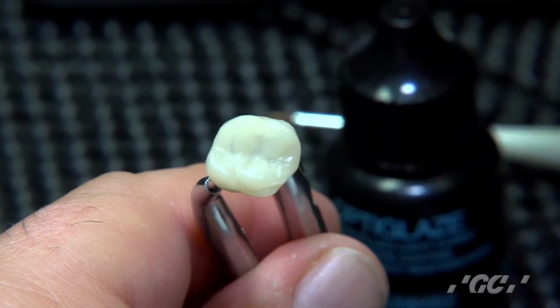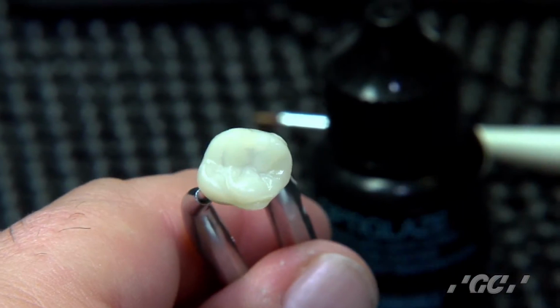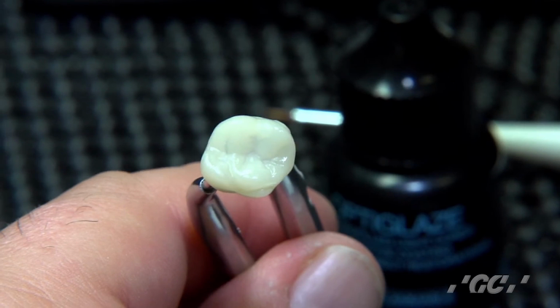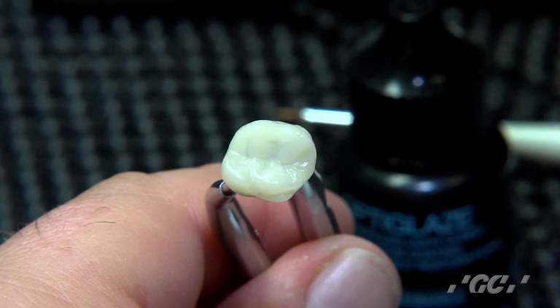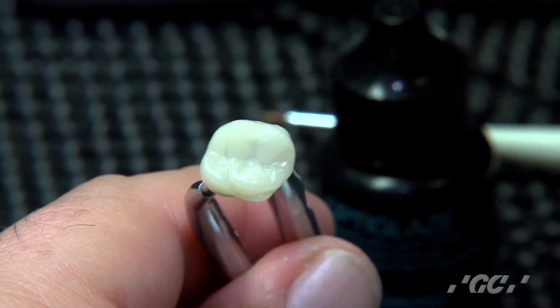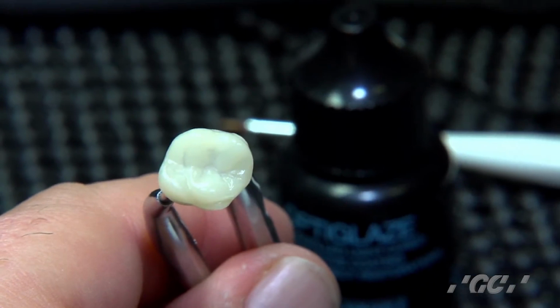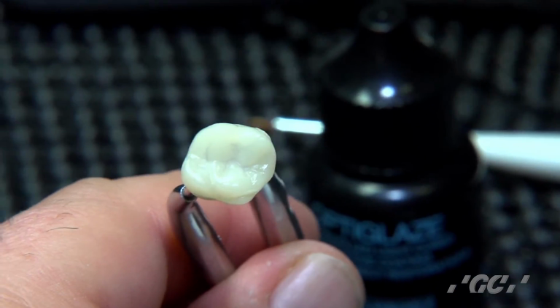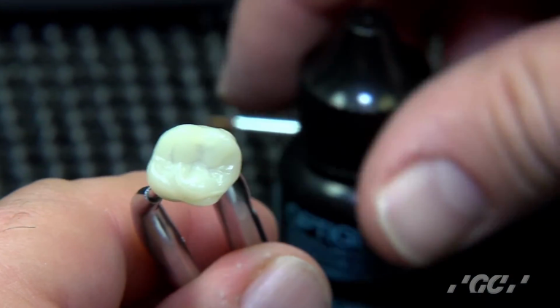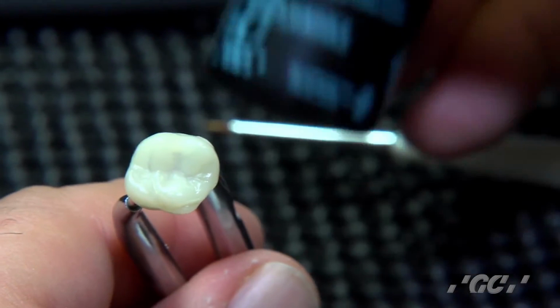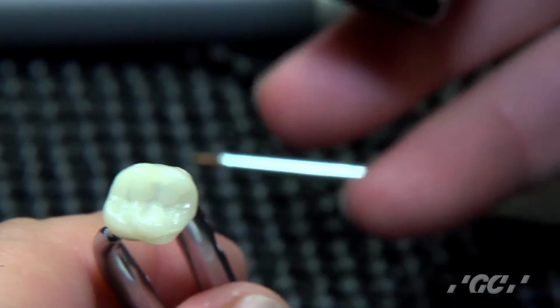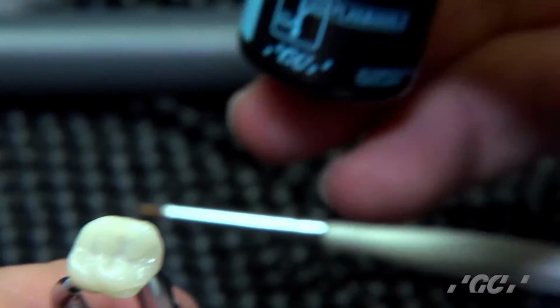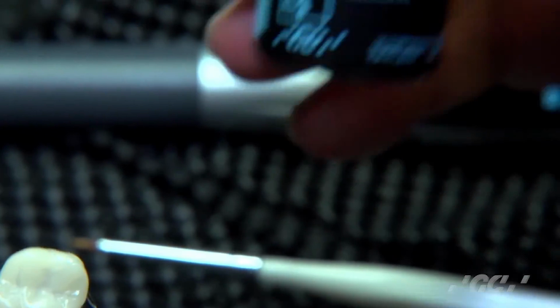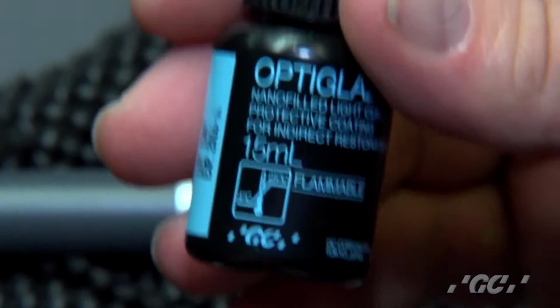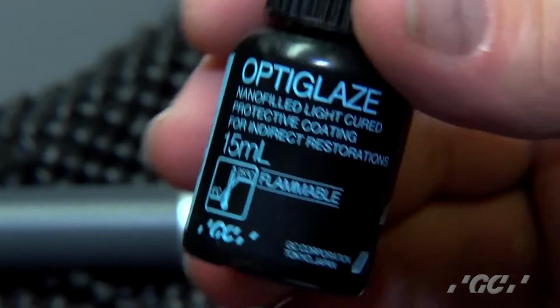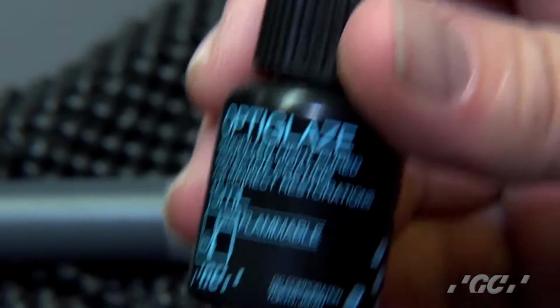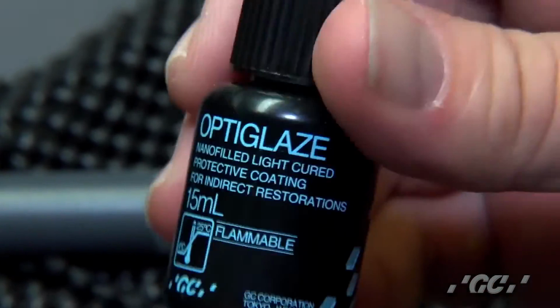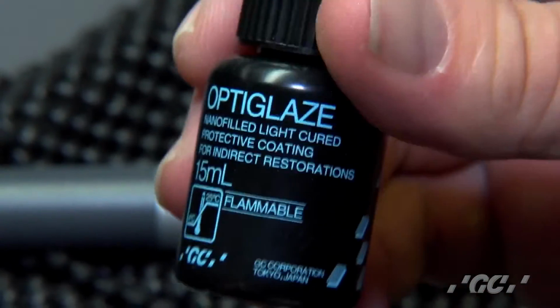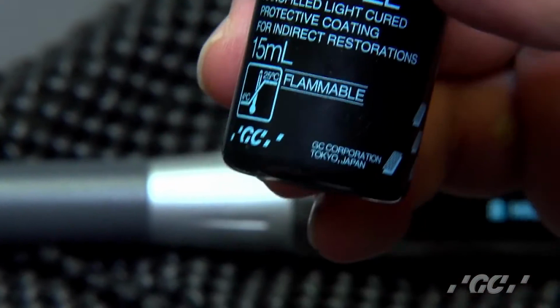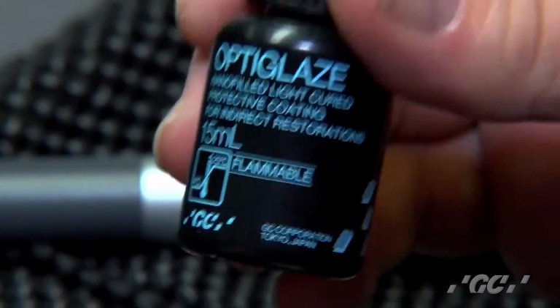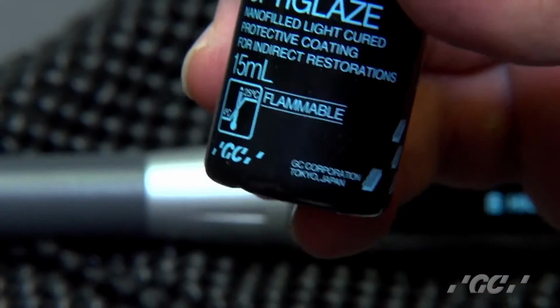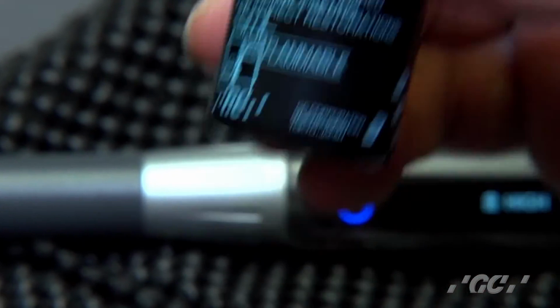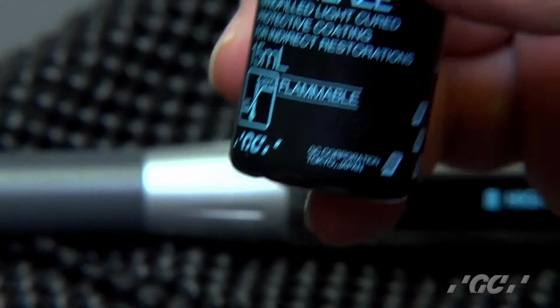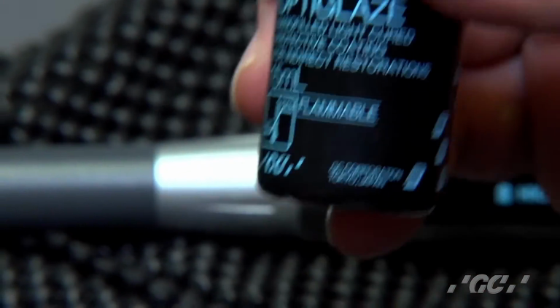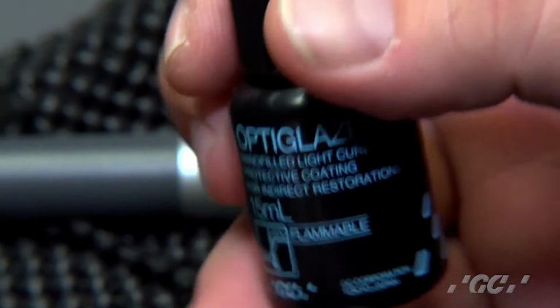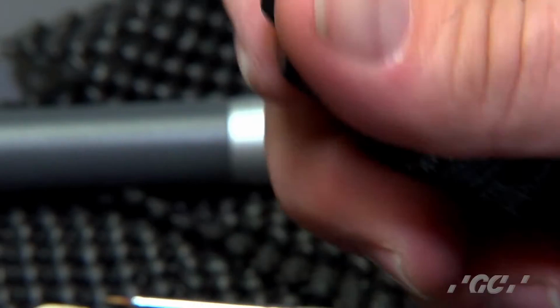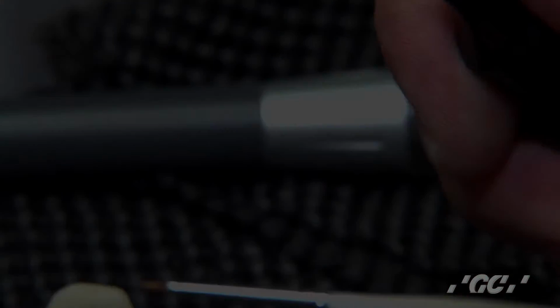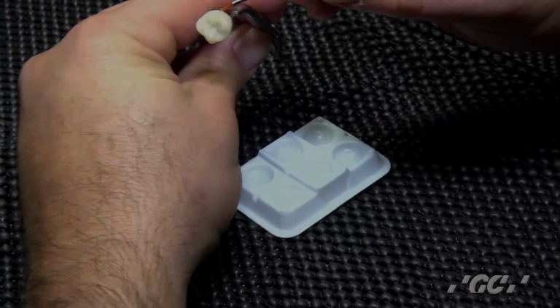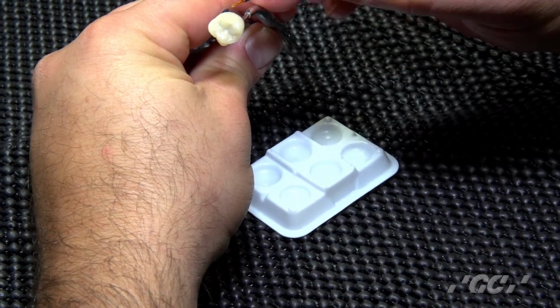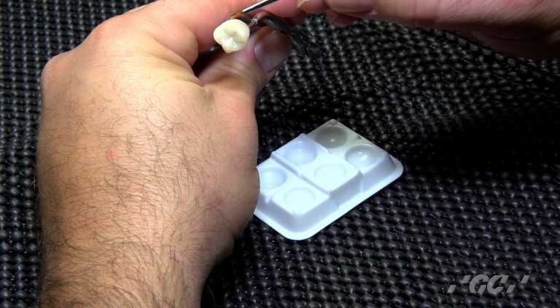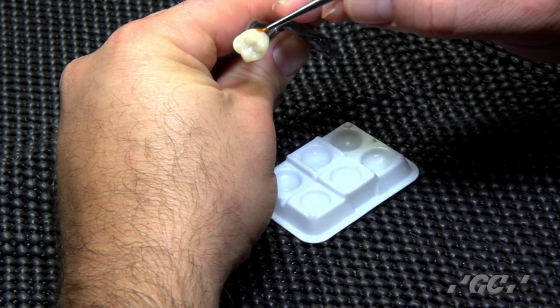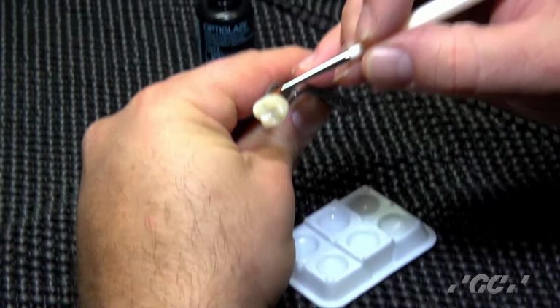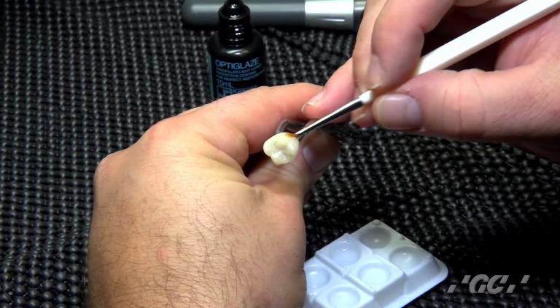After the Ceramic Primer 2 dries, we'll show you how quick and easy it is to use the OptiGlaze itself to get a nice glaze over the surface of the Cerismart restoration. Literally just coat the entire surface with the glaze.